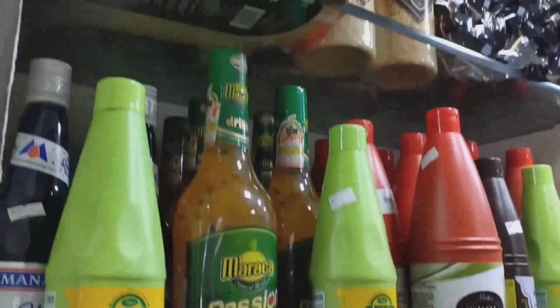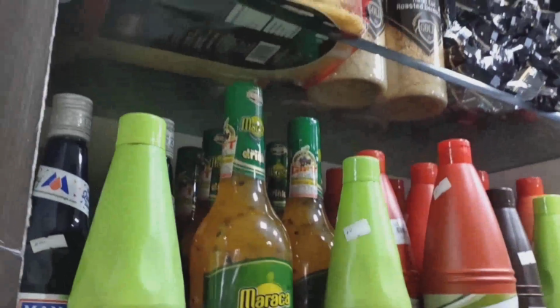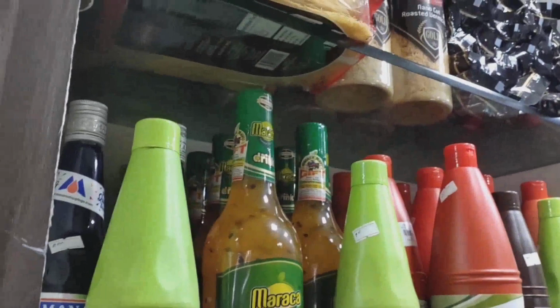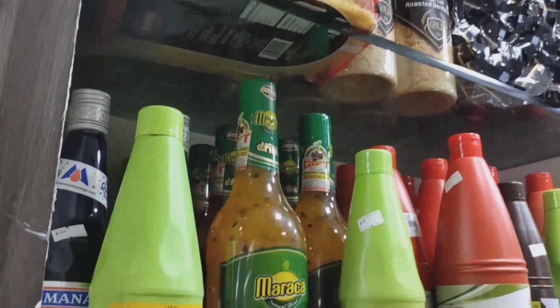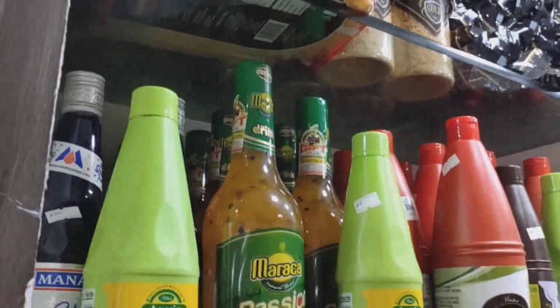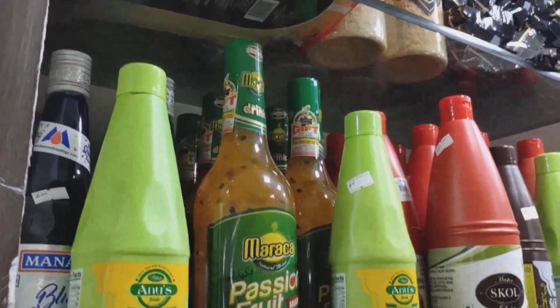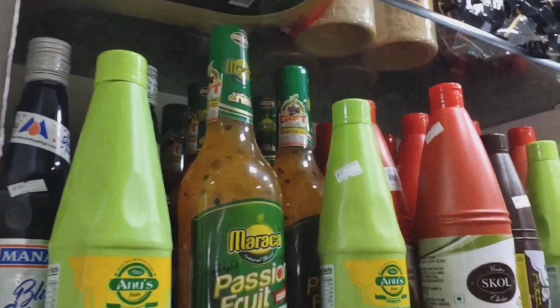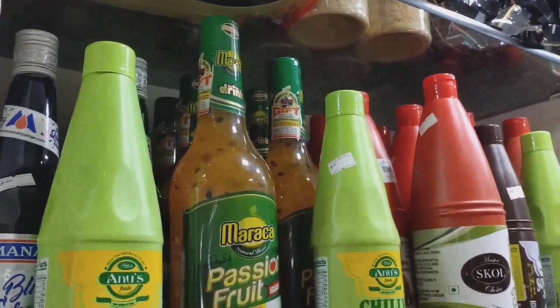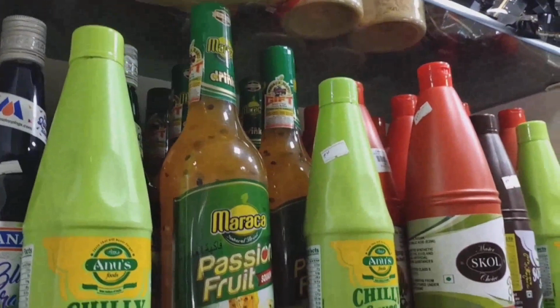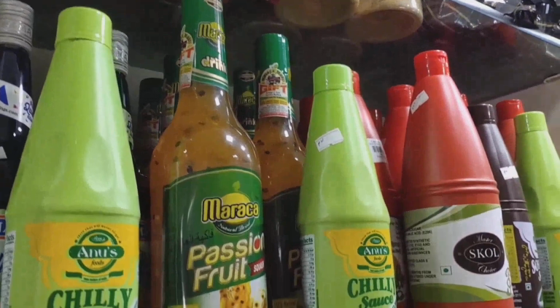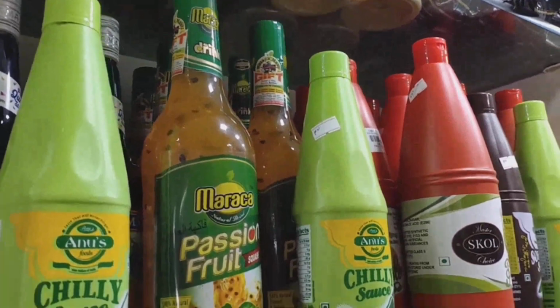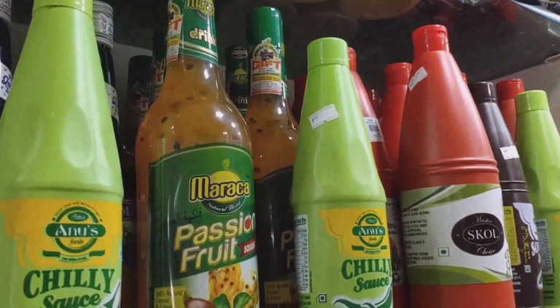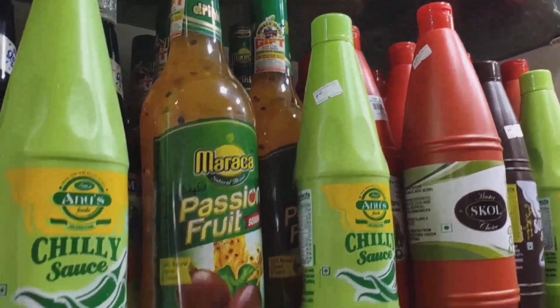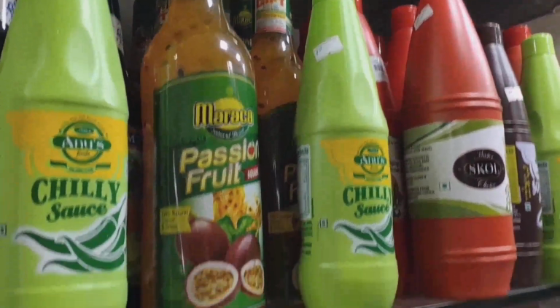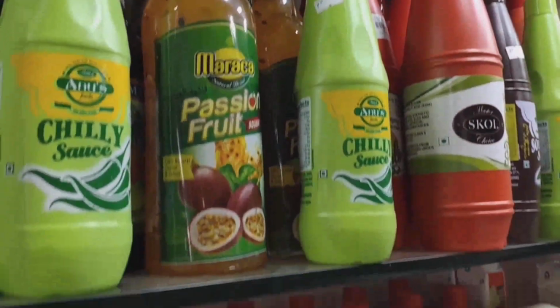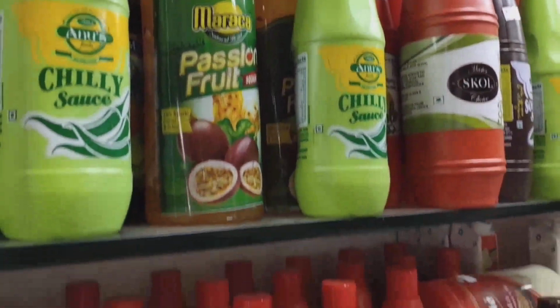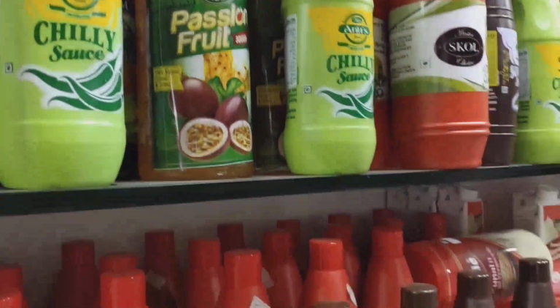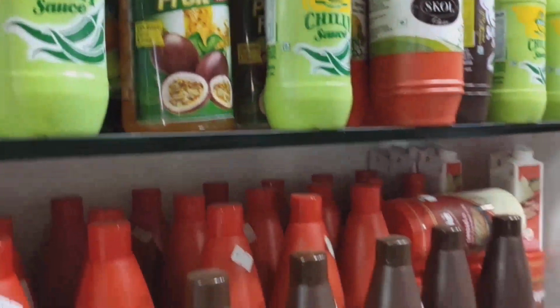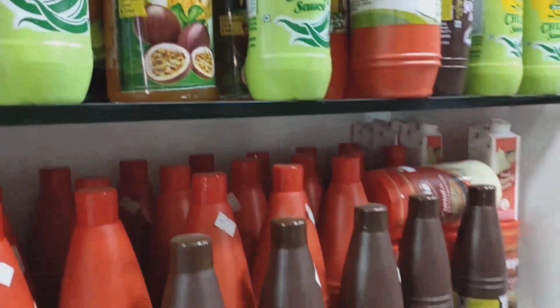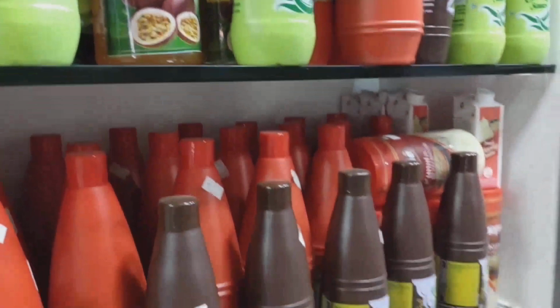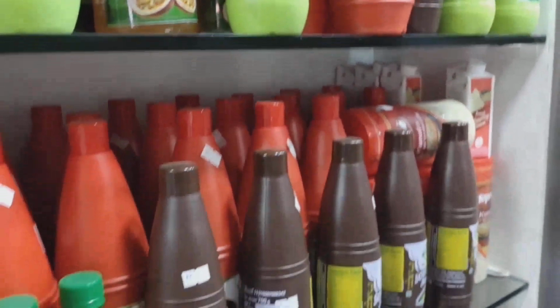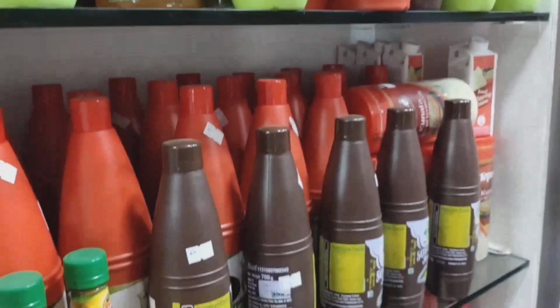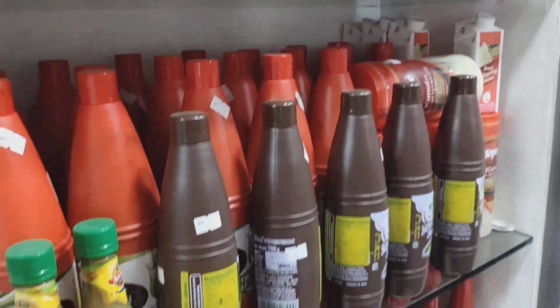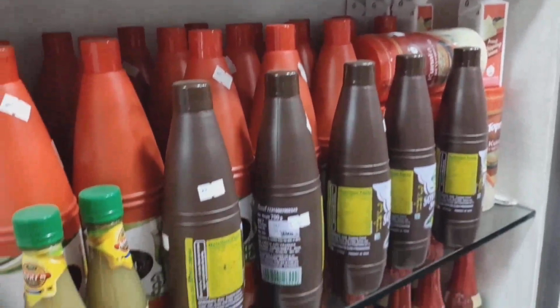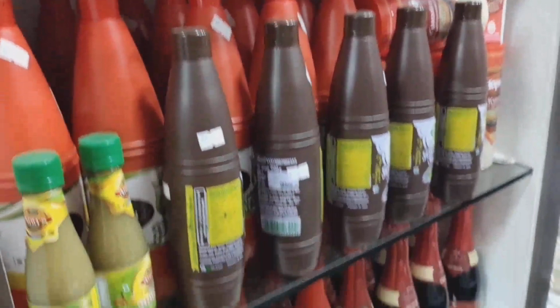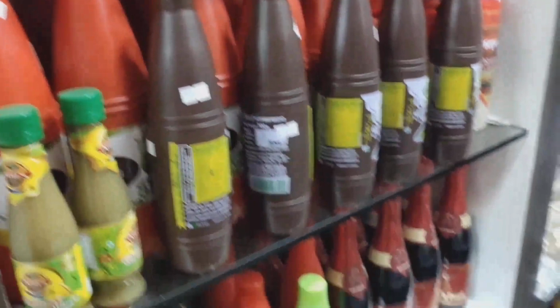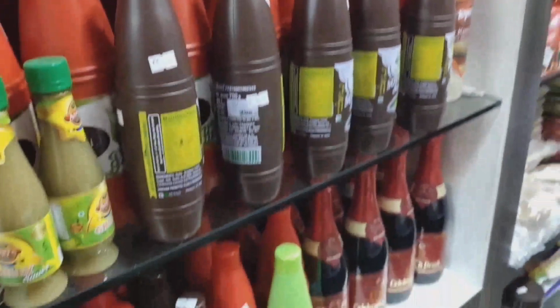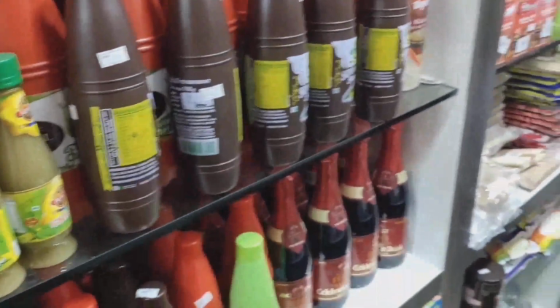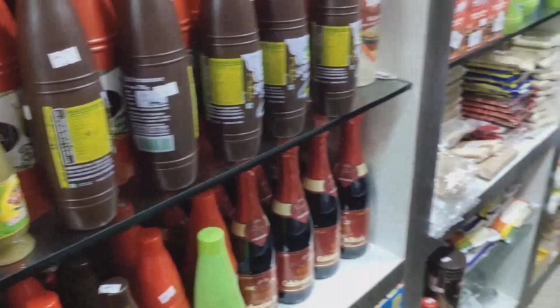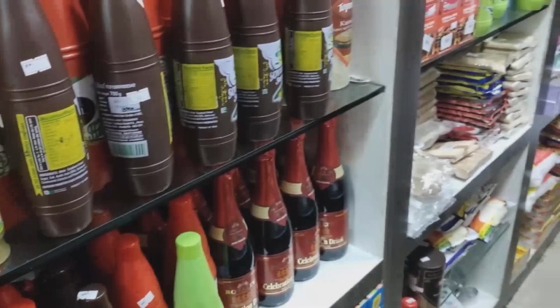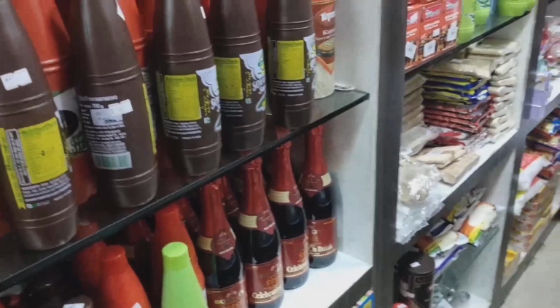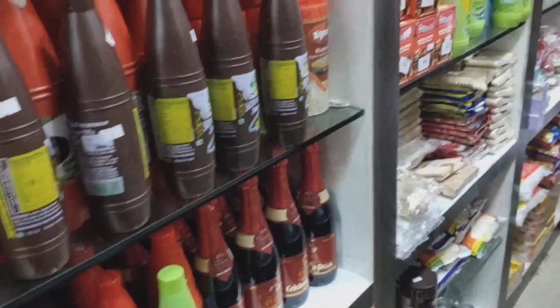Chili sauce, chrysh, tomato sauce, chocolate sauce, soya sauce. There are a variety of items.